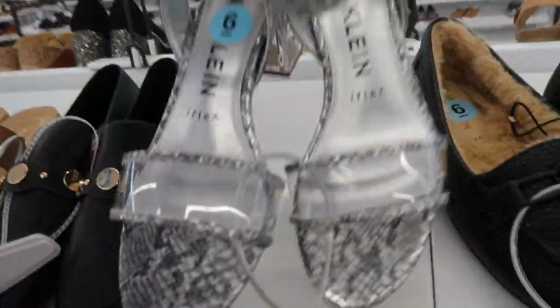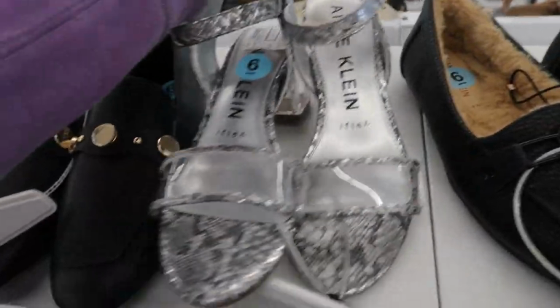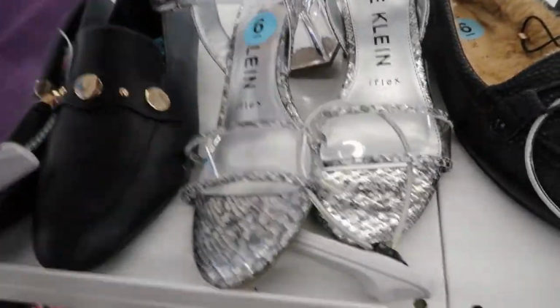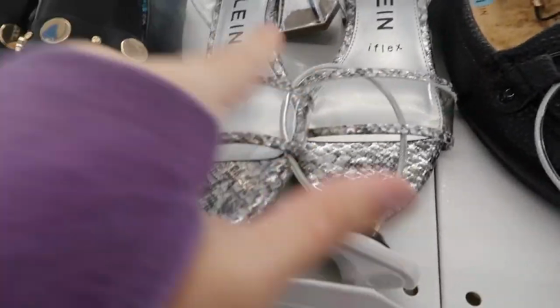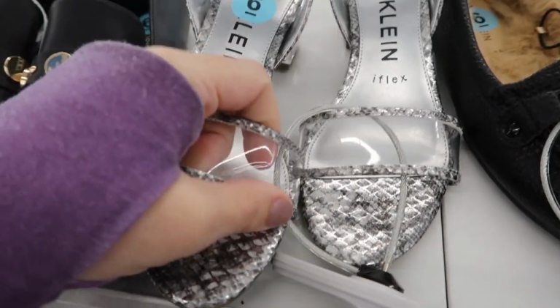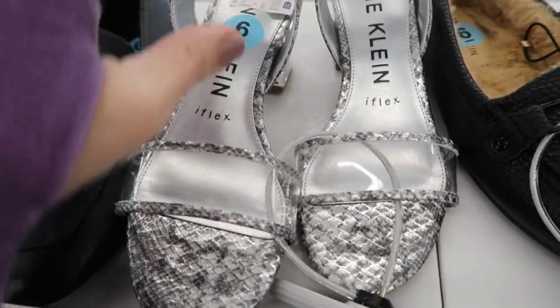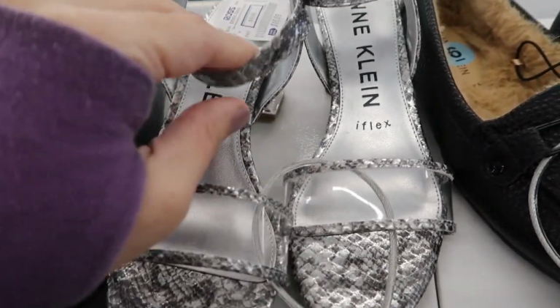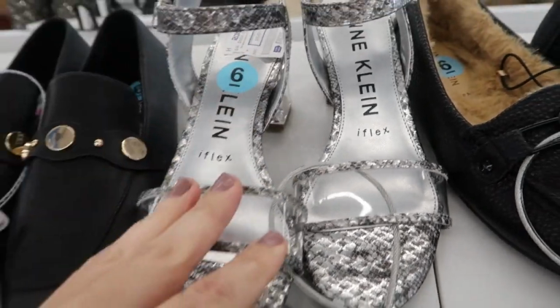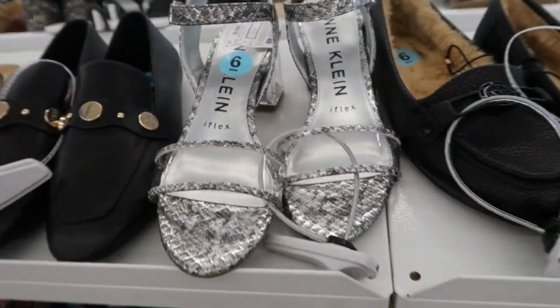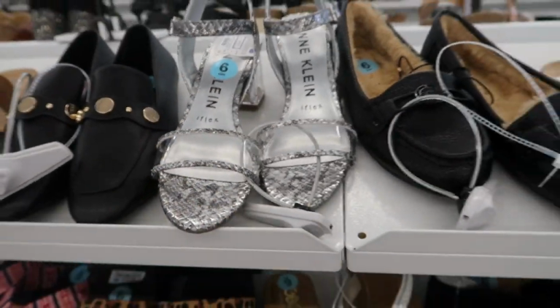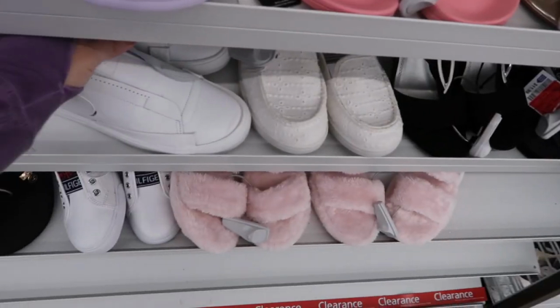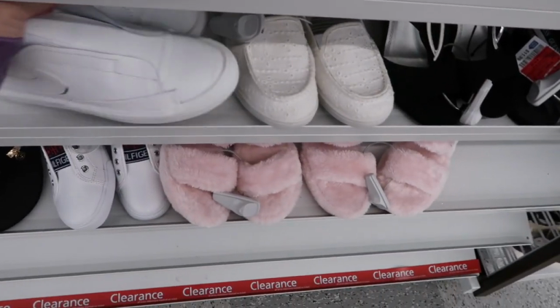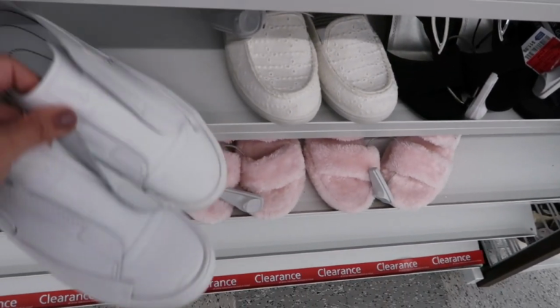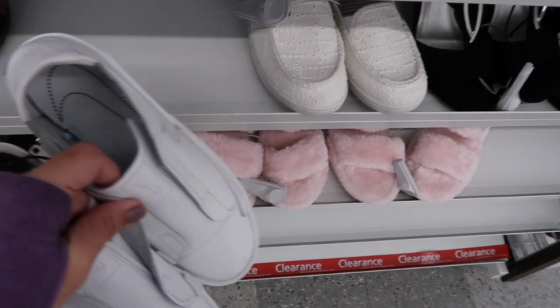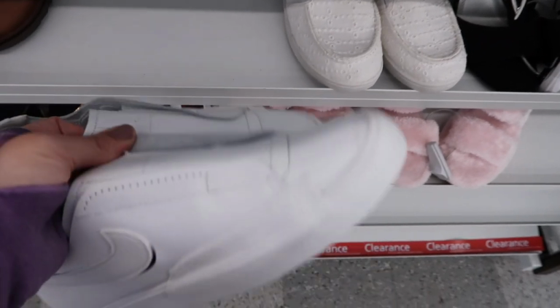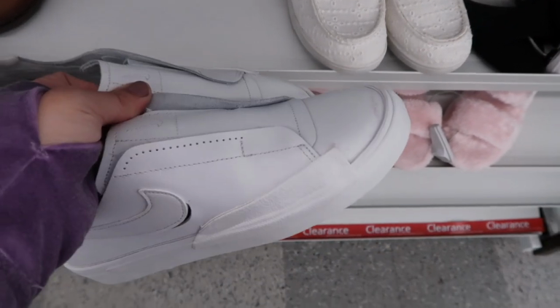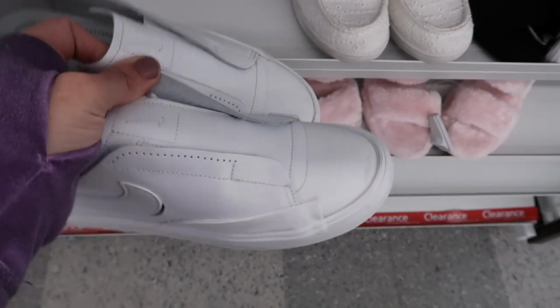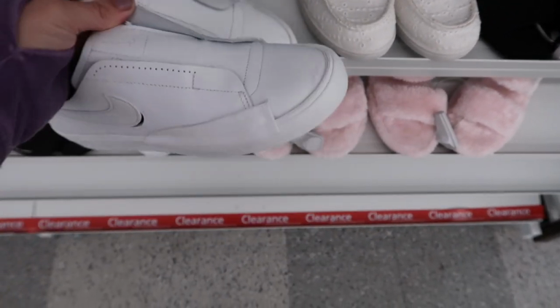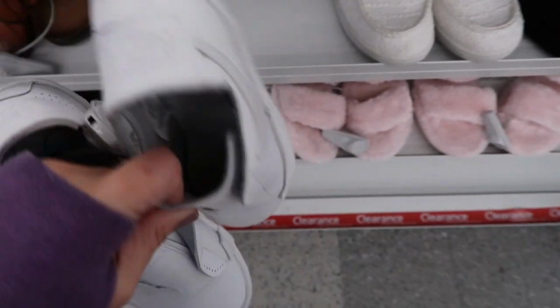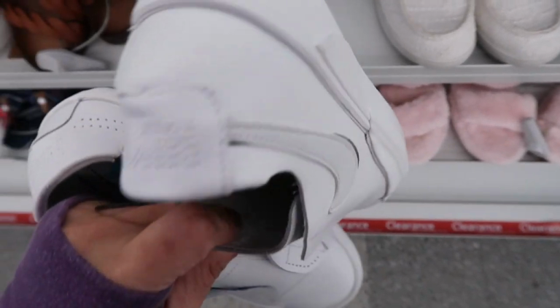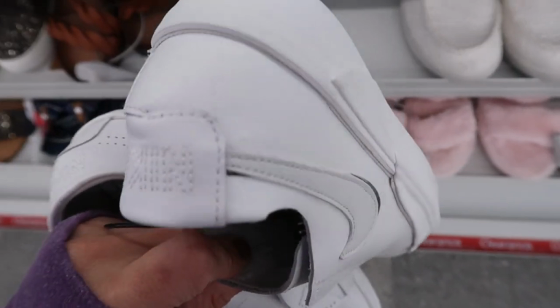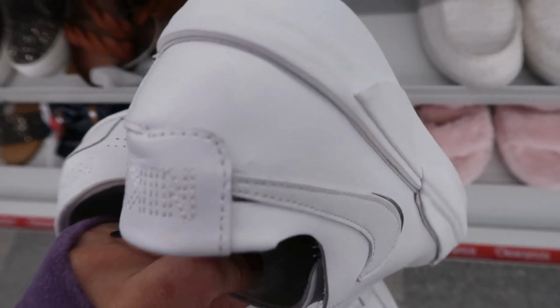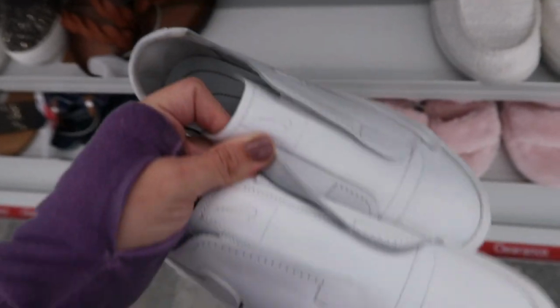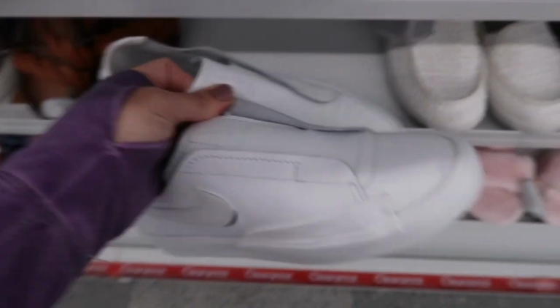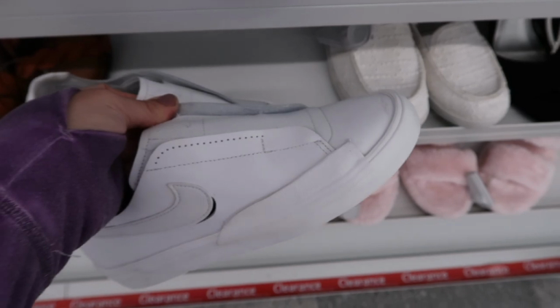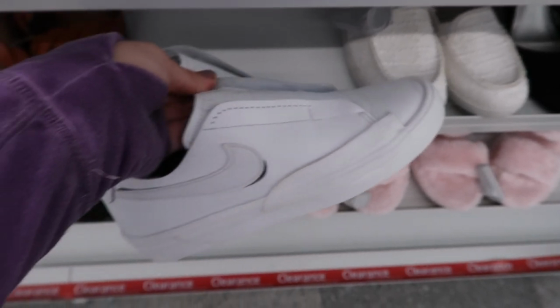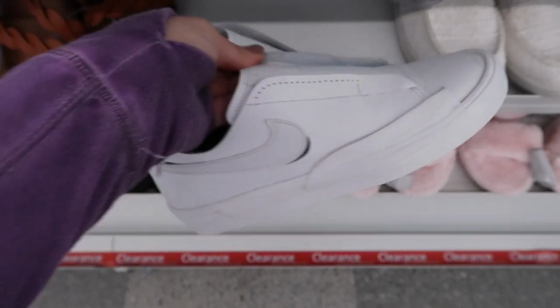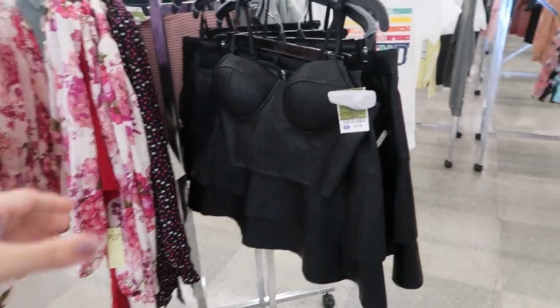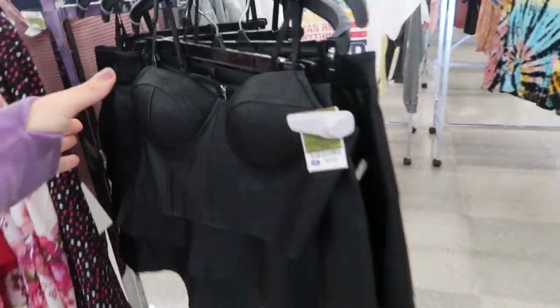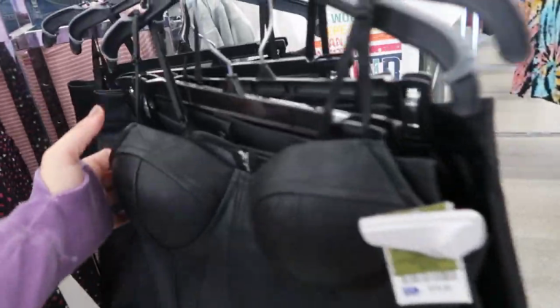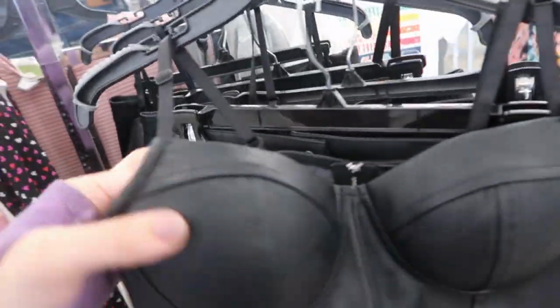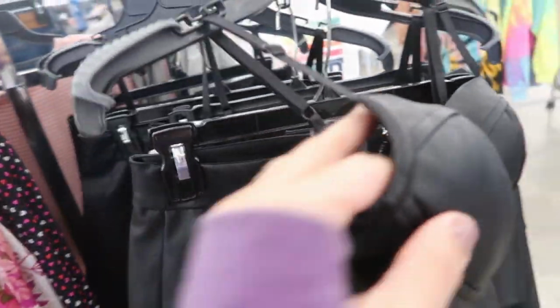These clear inclines are really cute too - the back is a clear heel and the front has just a clear strap, they're $16.99. These Nikes are really cute - they're slip-ons, they're $32.99.